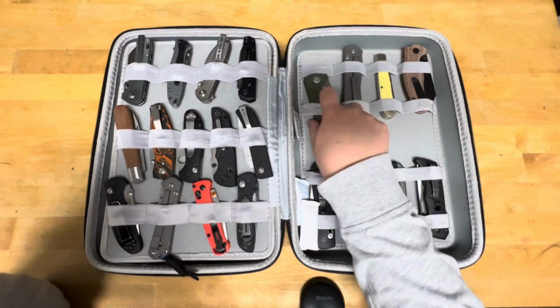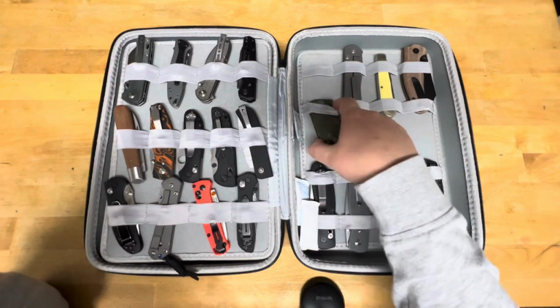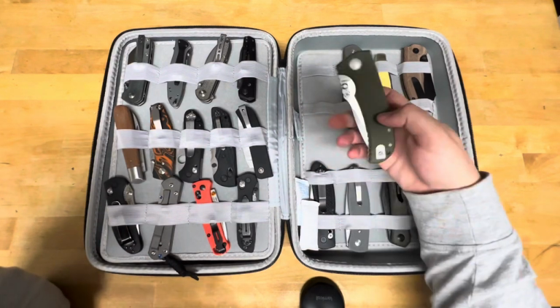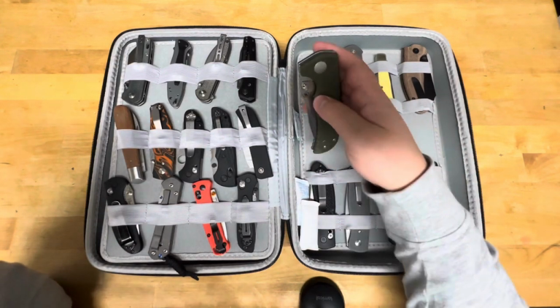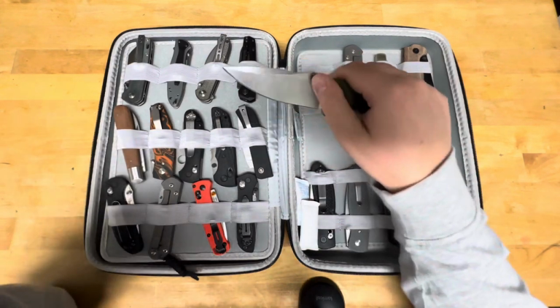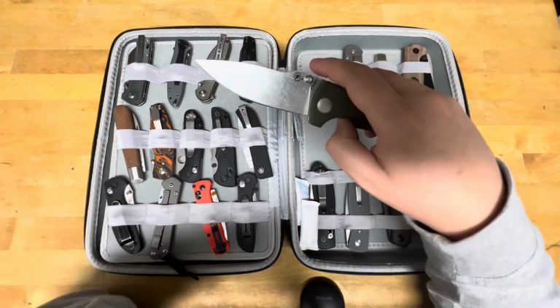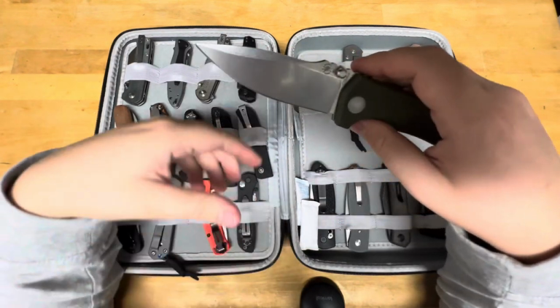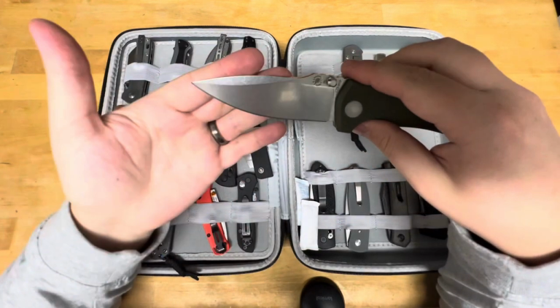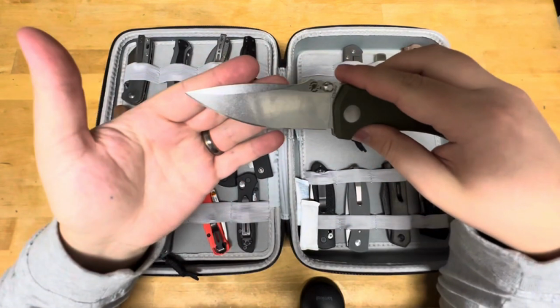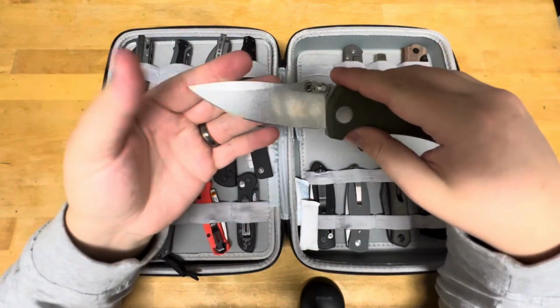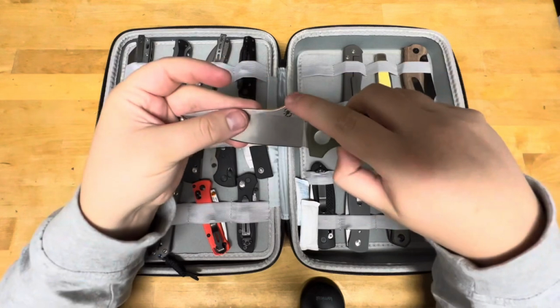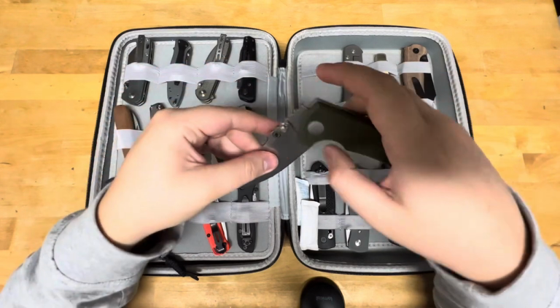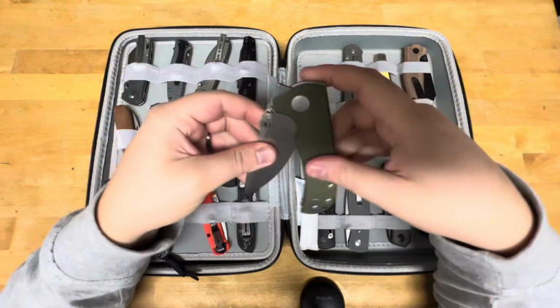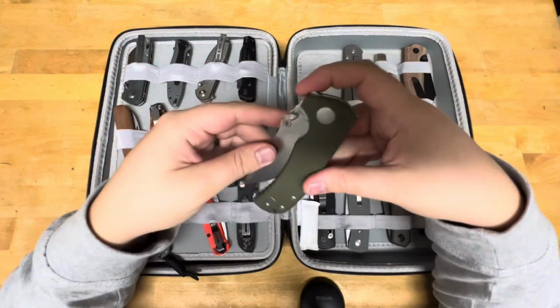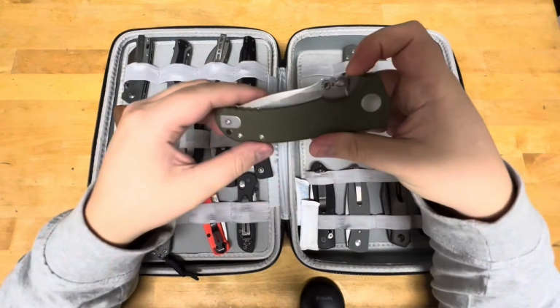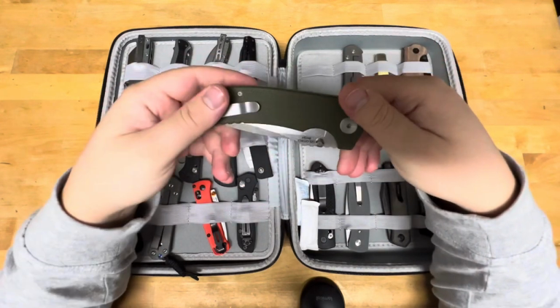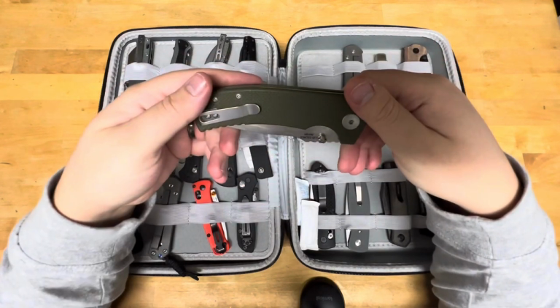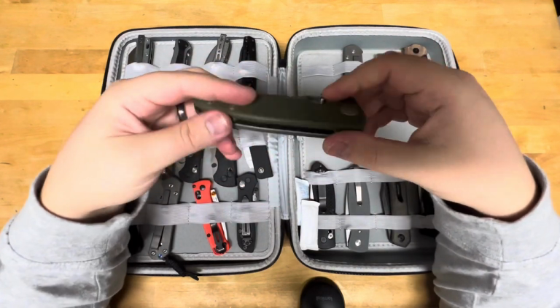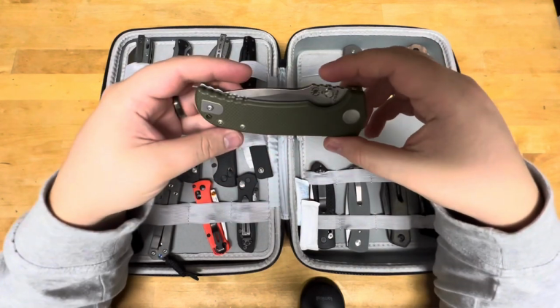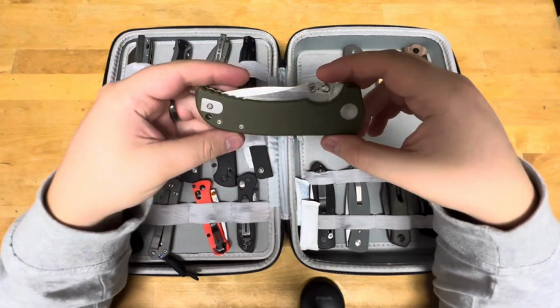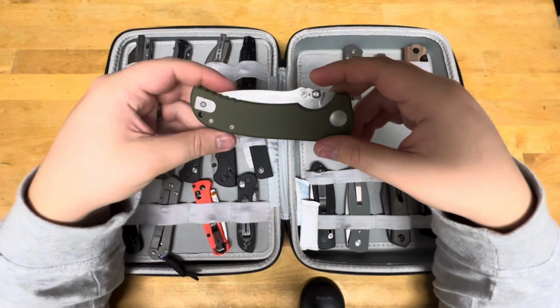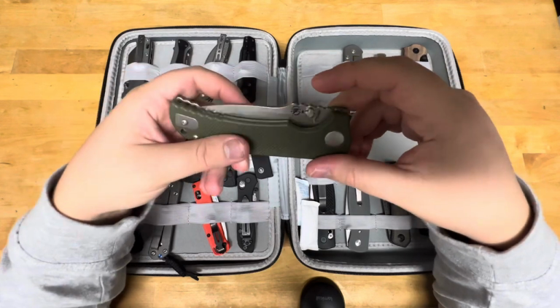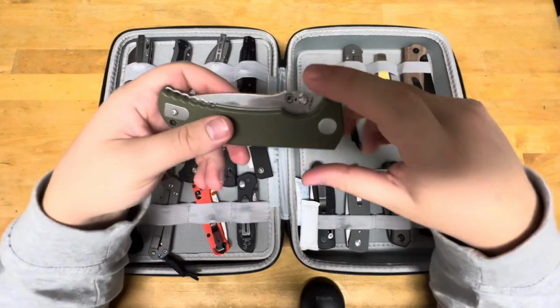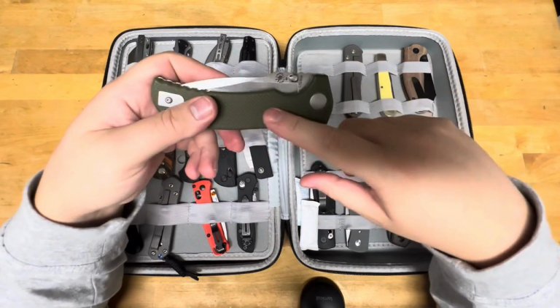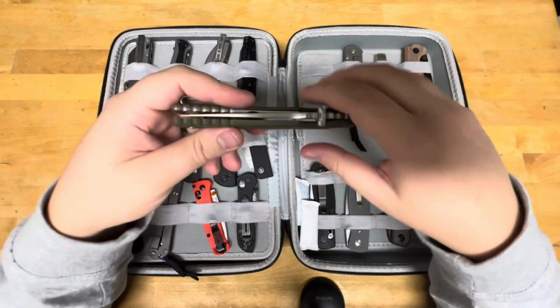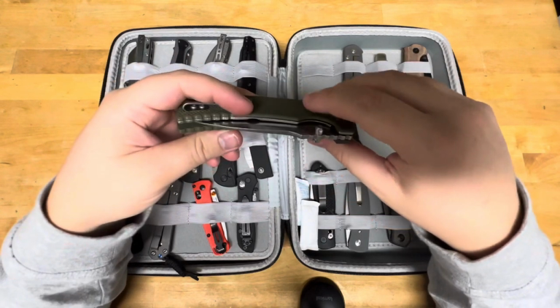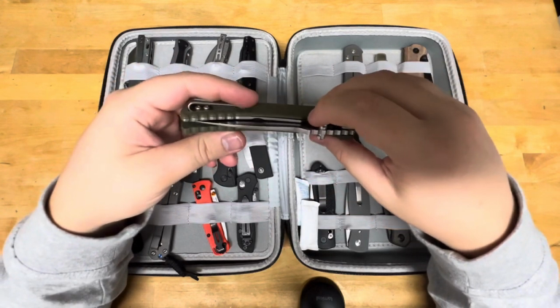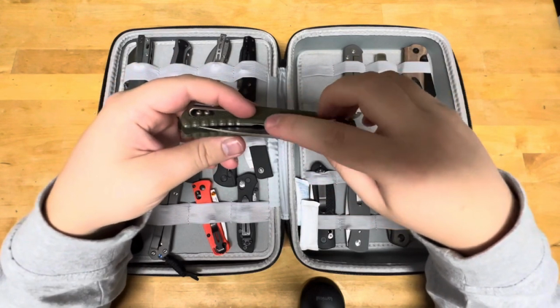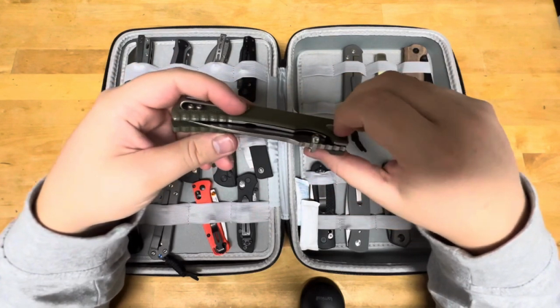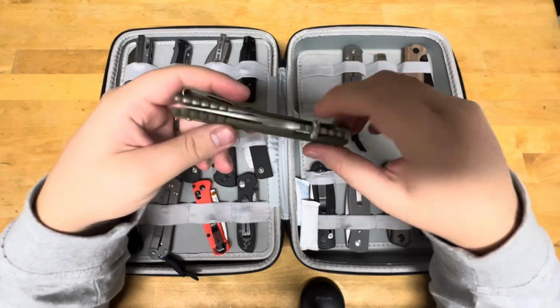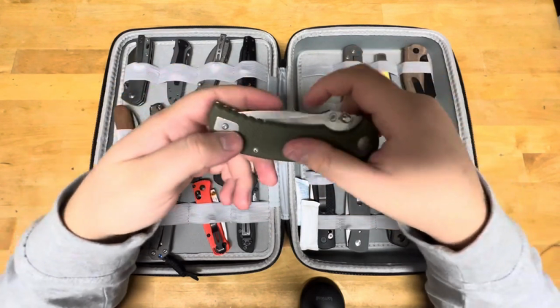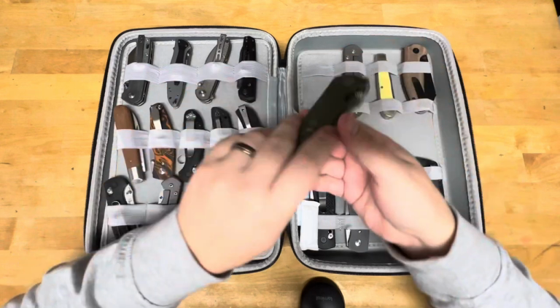This is a Spartan Blades — I believe this is the Aster. CTS XHP, Taiwan made. I think I originally thought these were USA made, but they are Taiwan made, I believe. CTS XHP with a liner lock and G10.